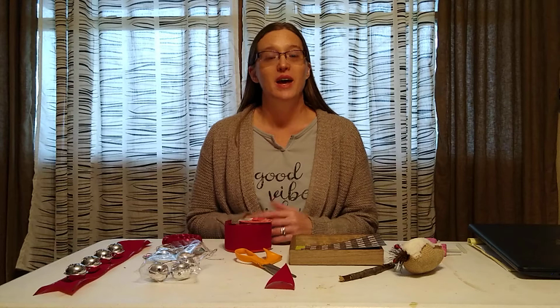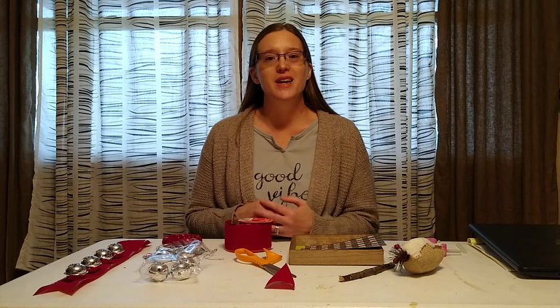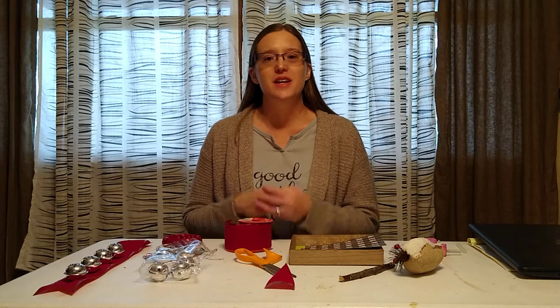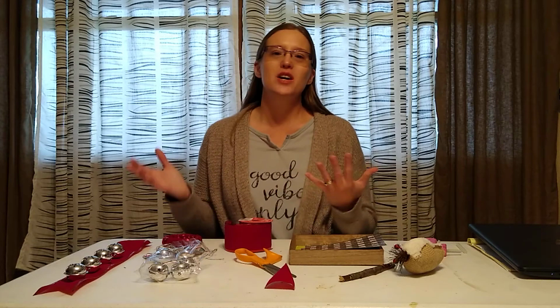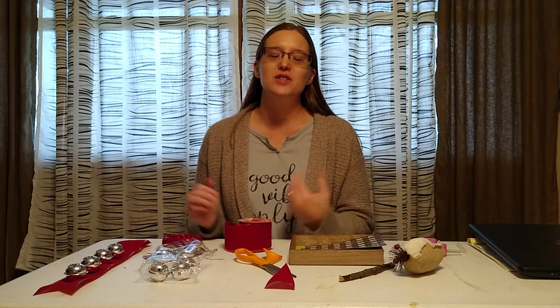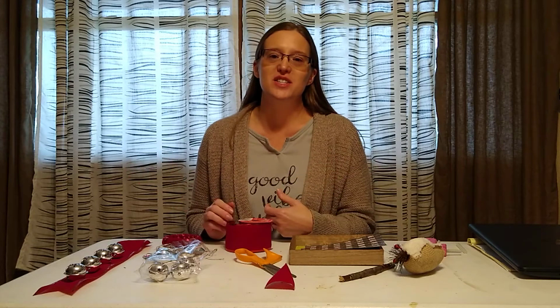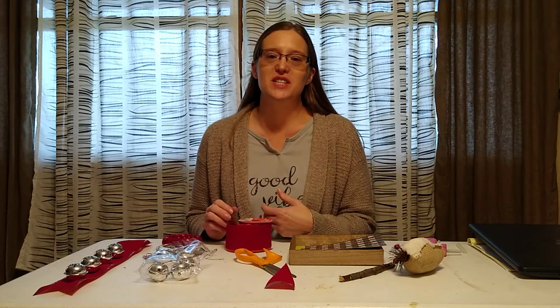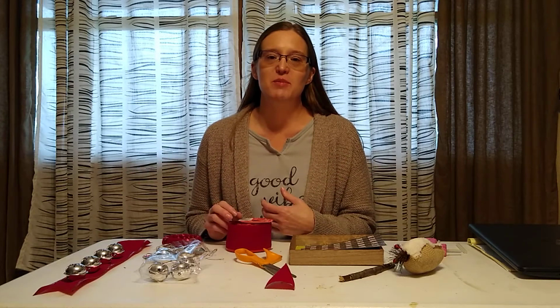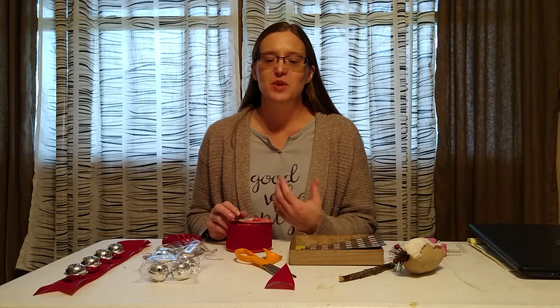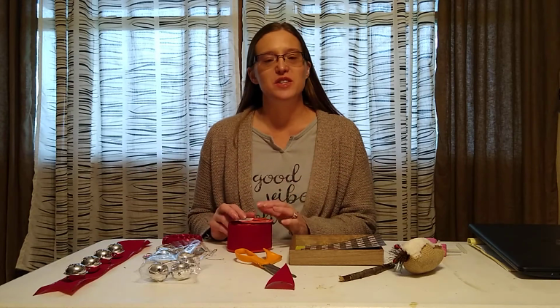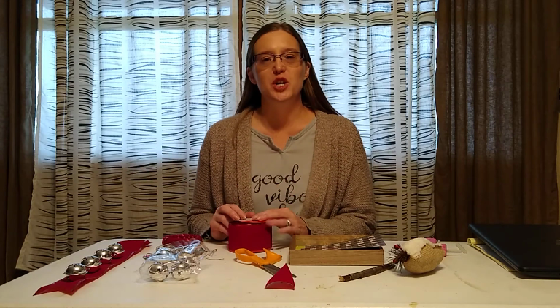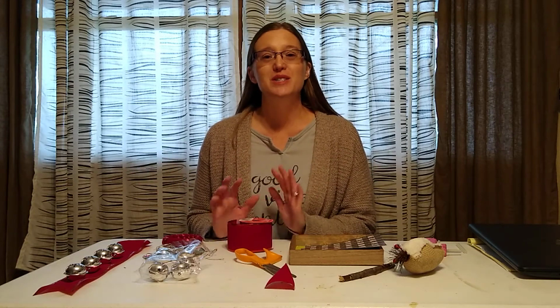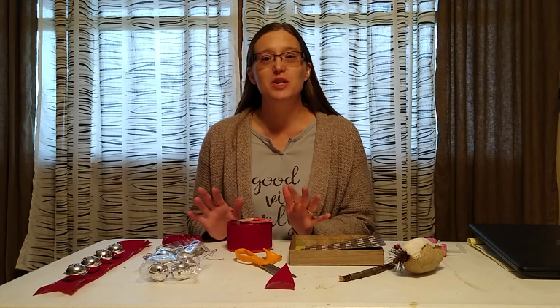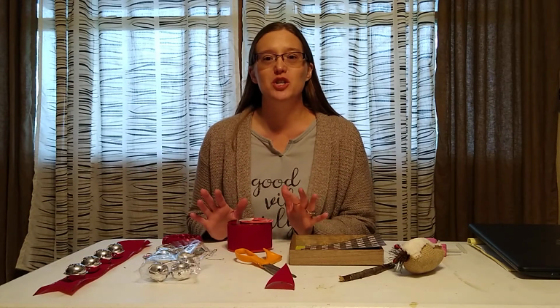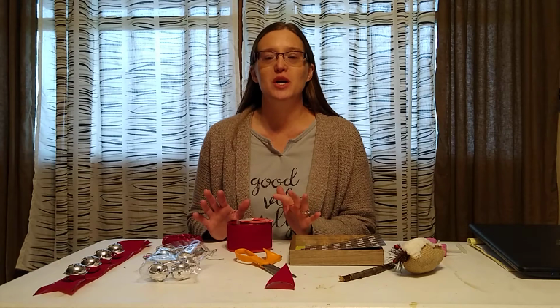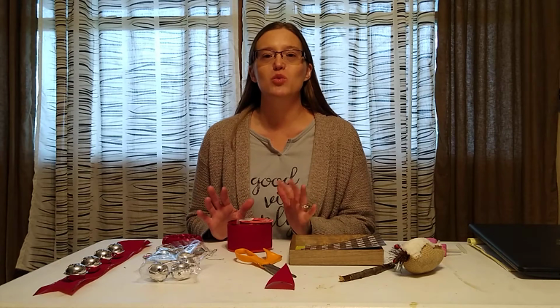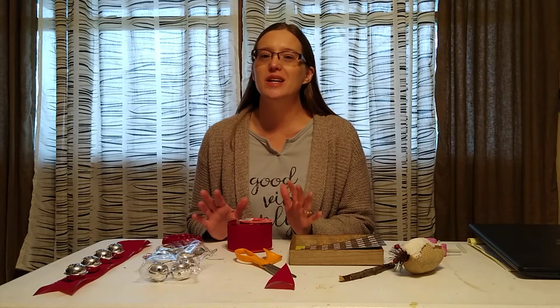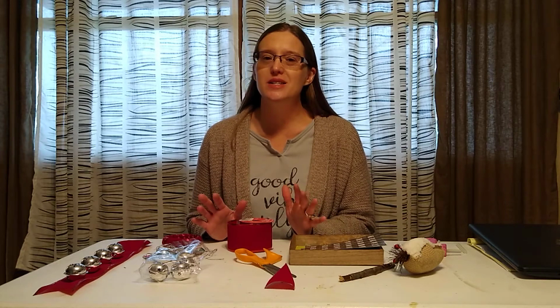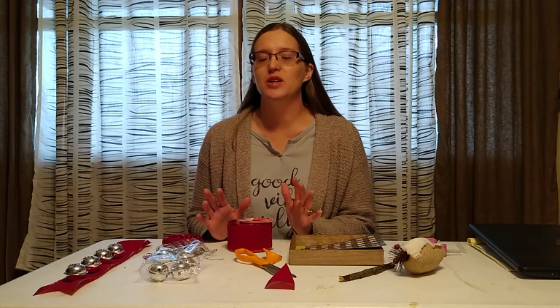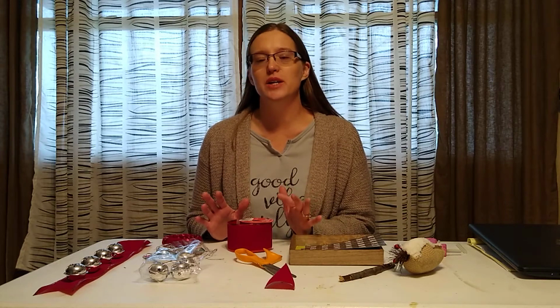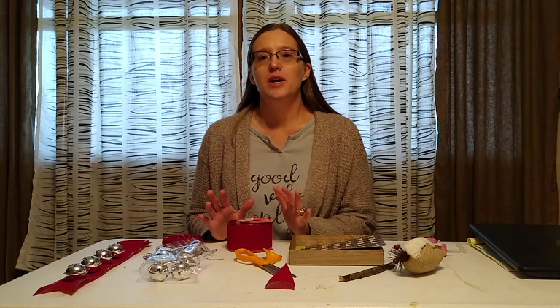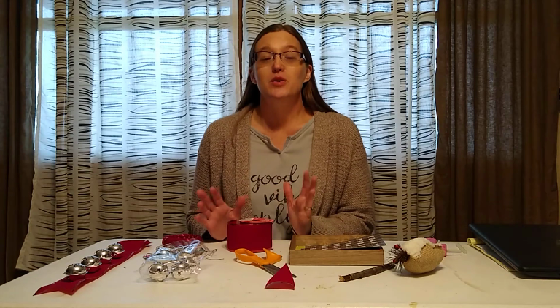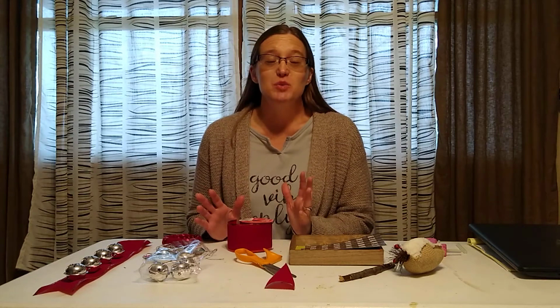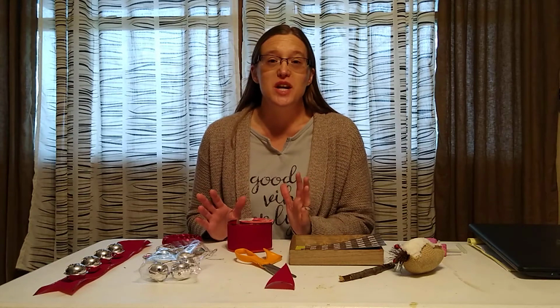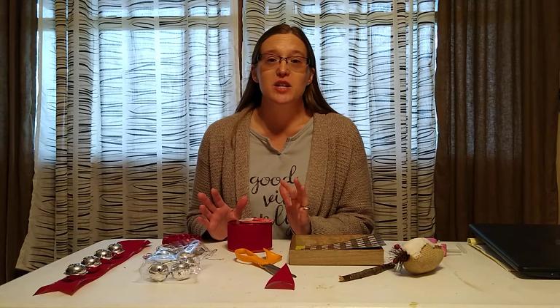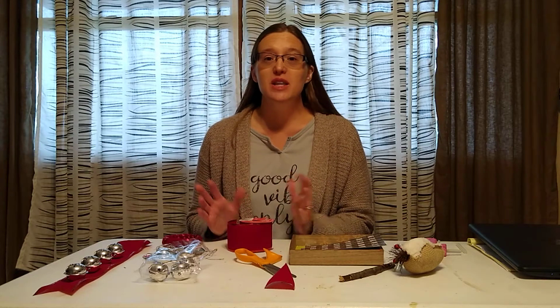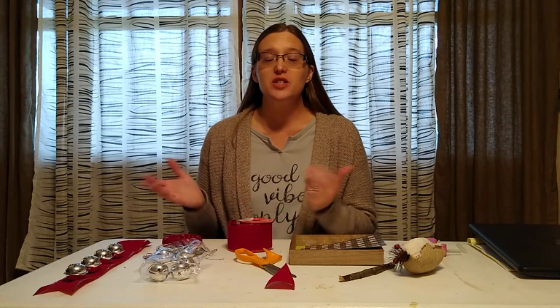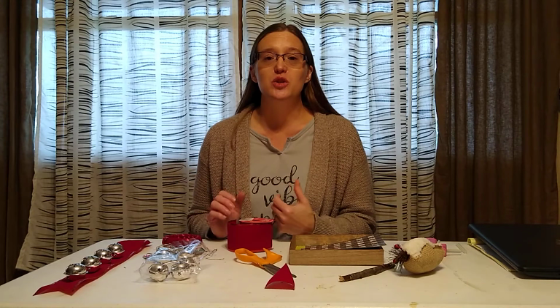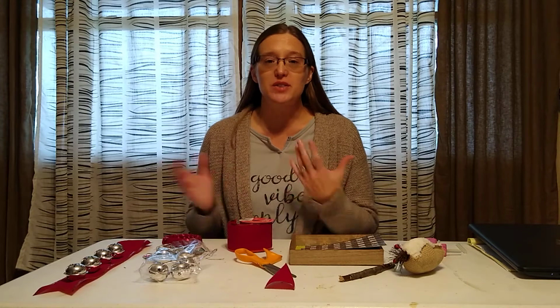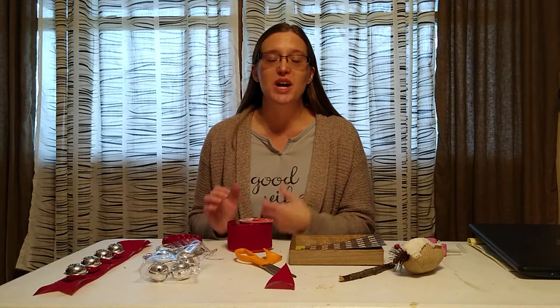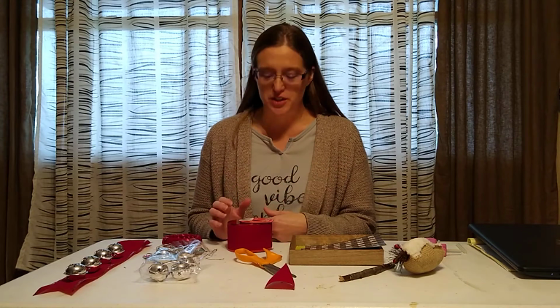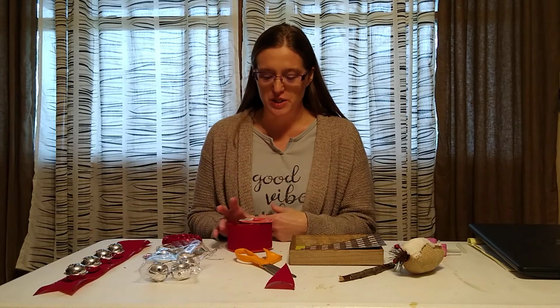Hi guys, I know it's close to Thanksgiving time when you'll see this video, but I still wanted to show you a couple really easy and quick Christmas projects that you can get — well, the supplies at the Dollar Tree.